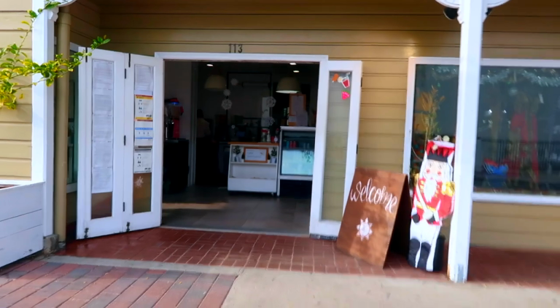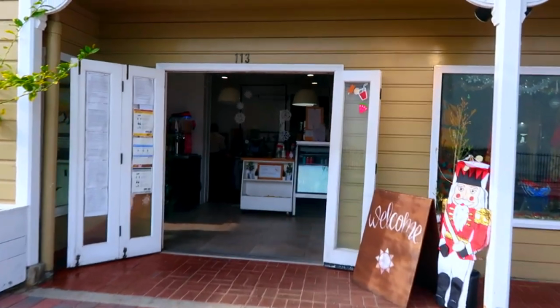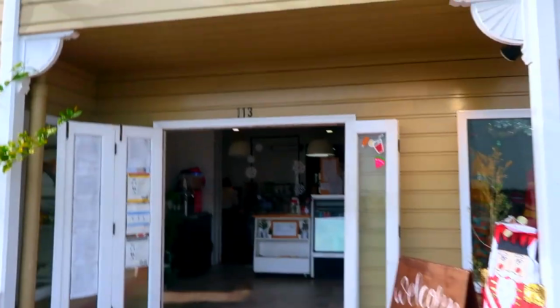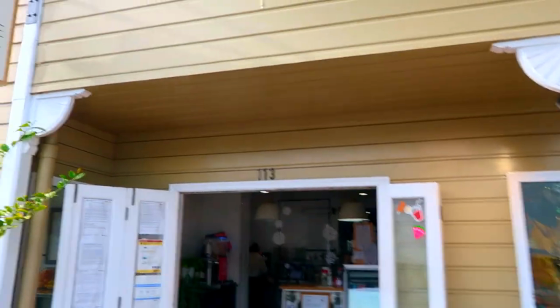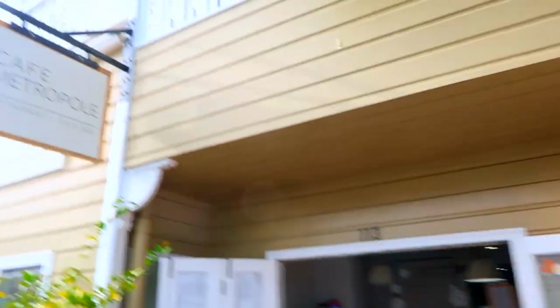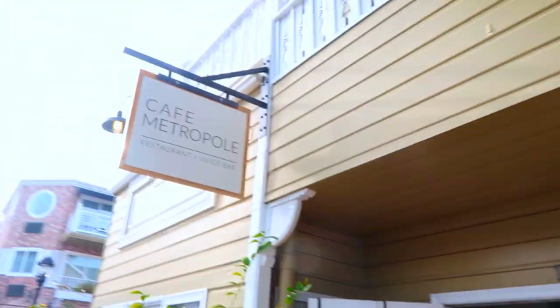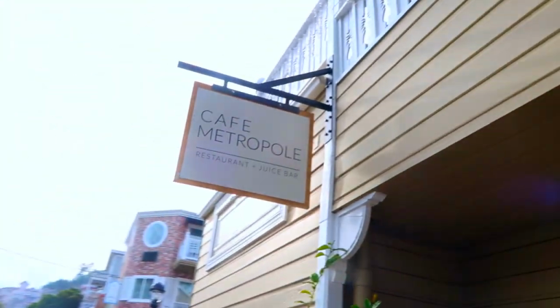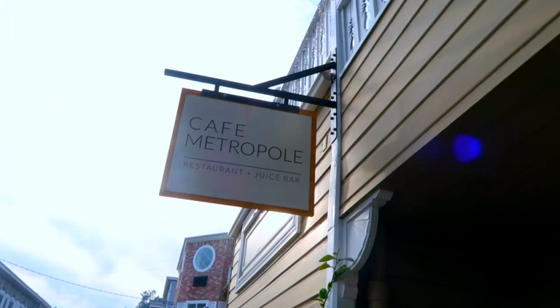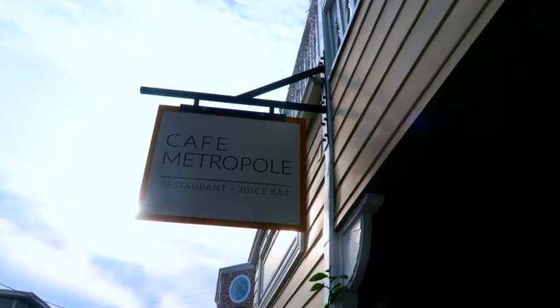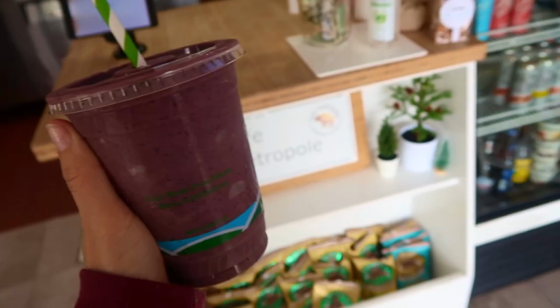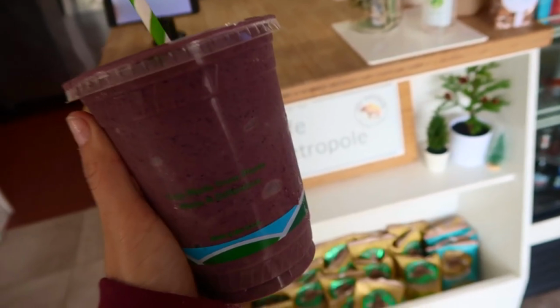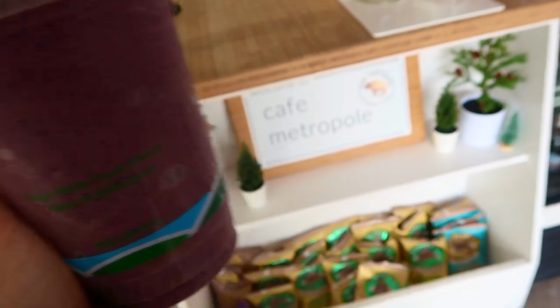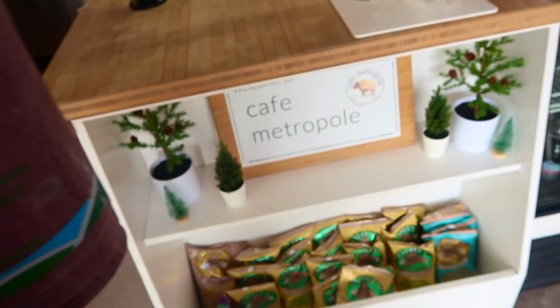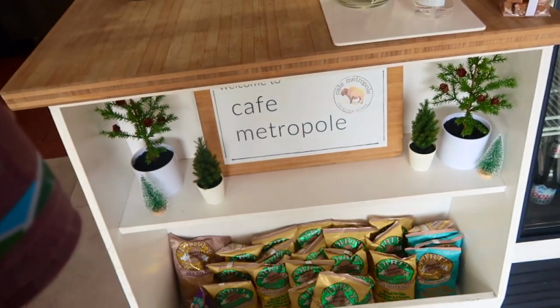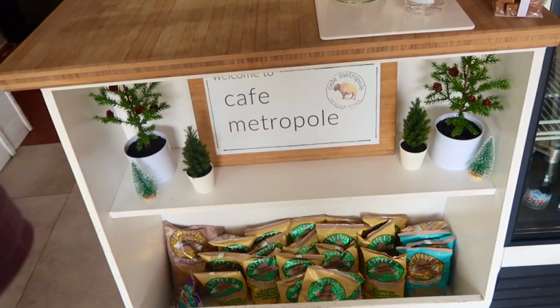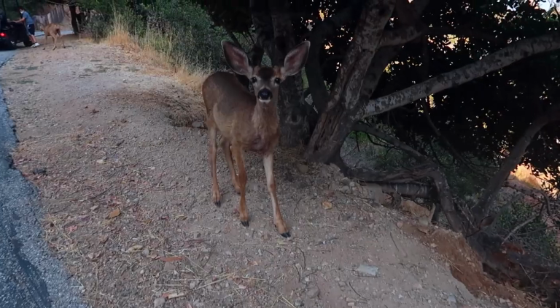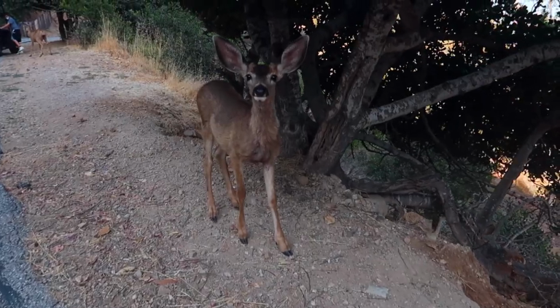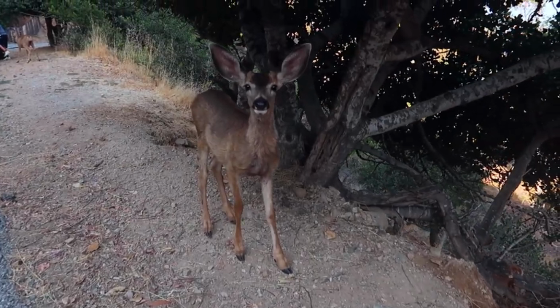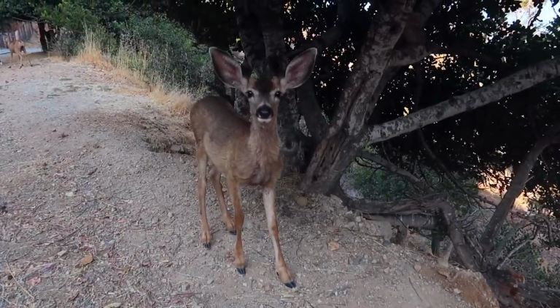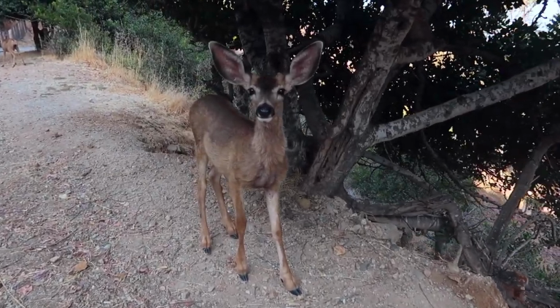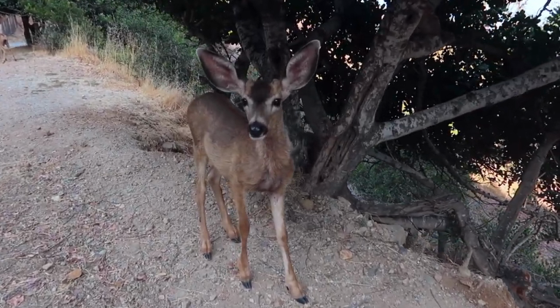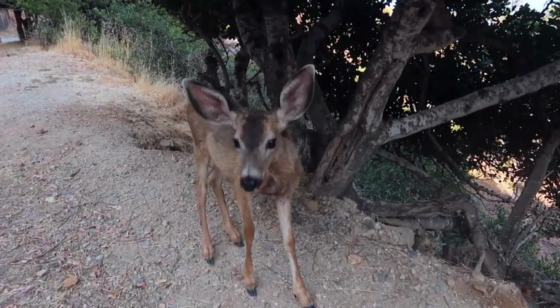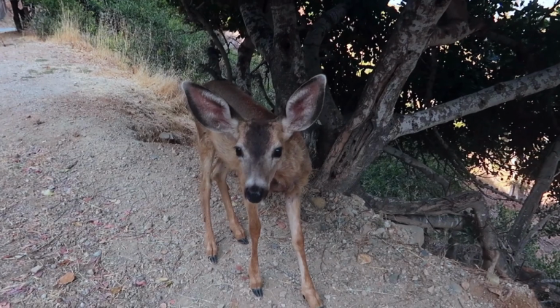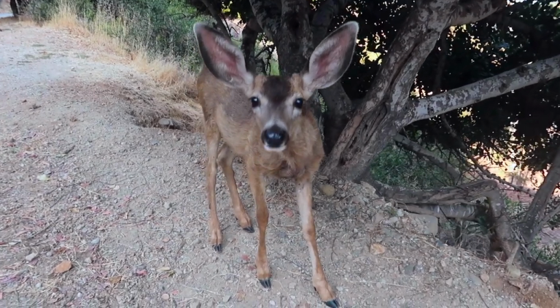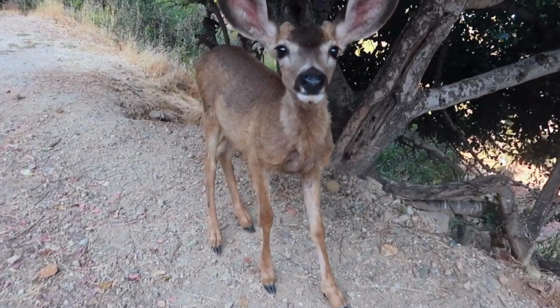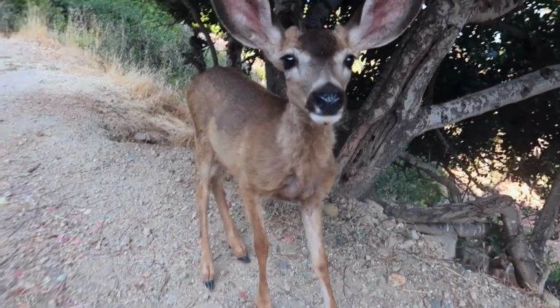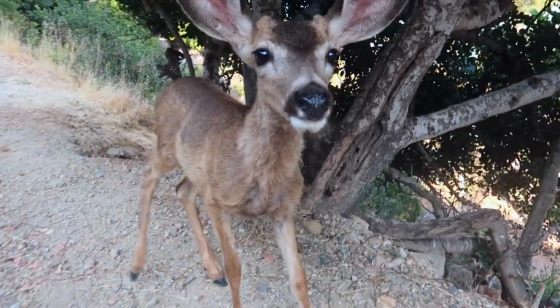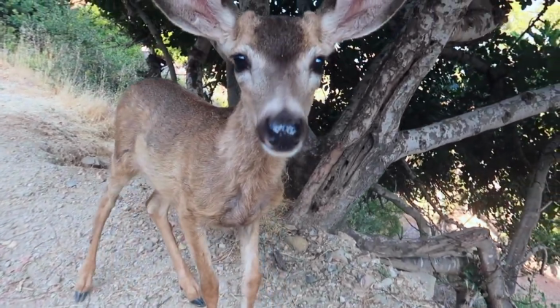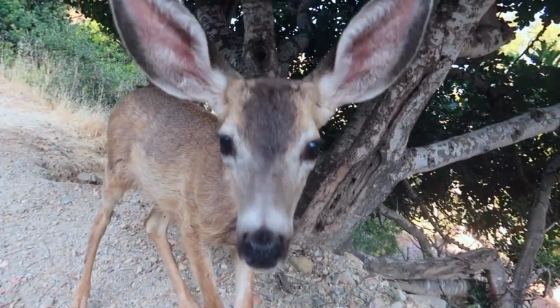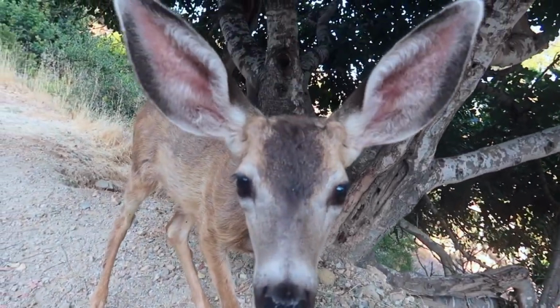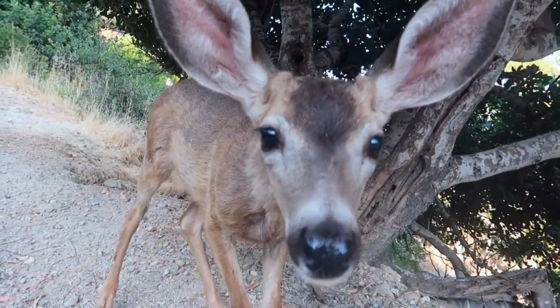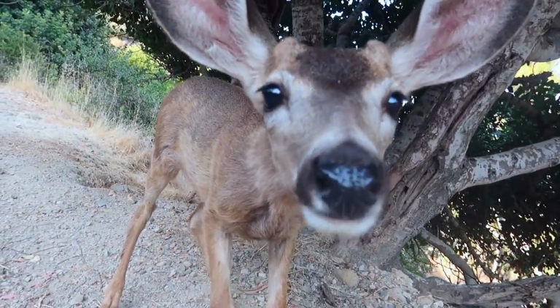Next, we're going to go to the healthiest place to eat on Catalina — the Cafe Metropole — and get a smoothie before we go out on the water. Anywhere you go on Catalina Island, you're going to run into the most friendly neighbors, and this one here might be my favorite.